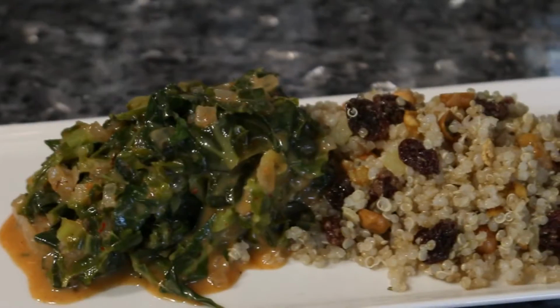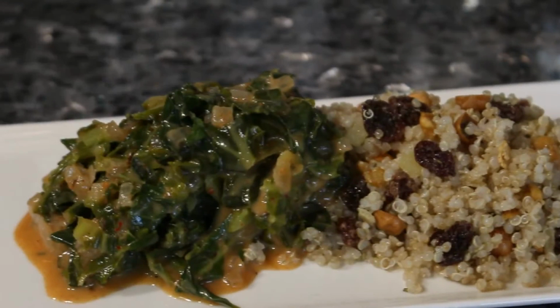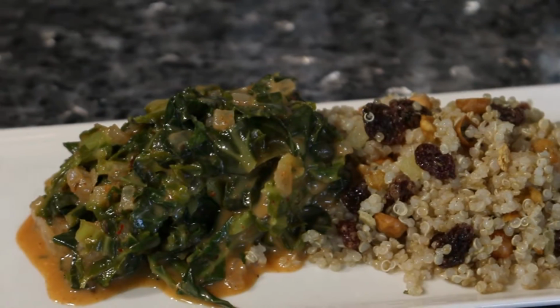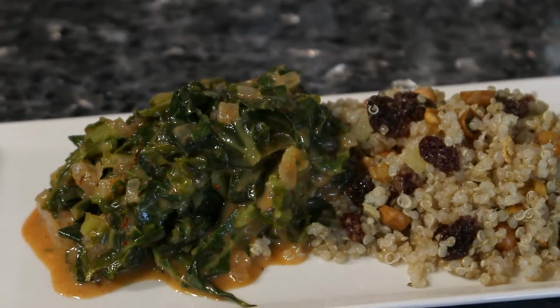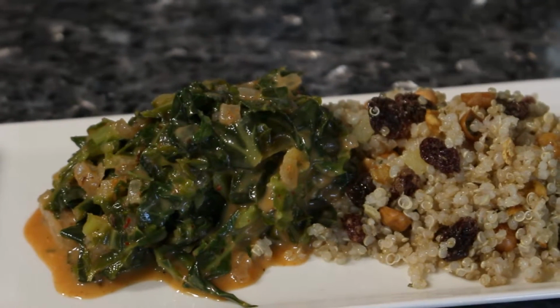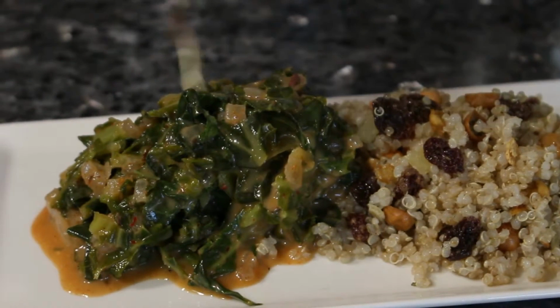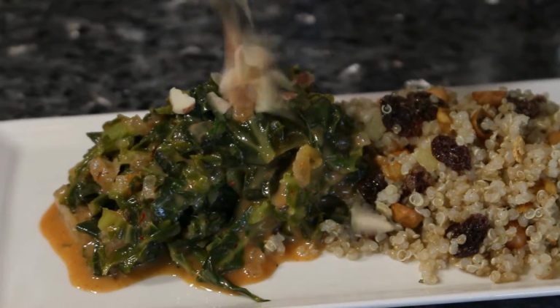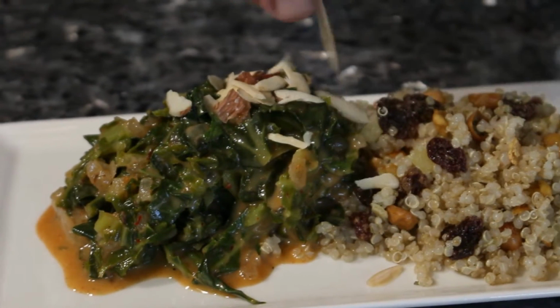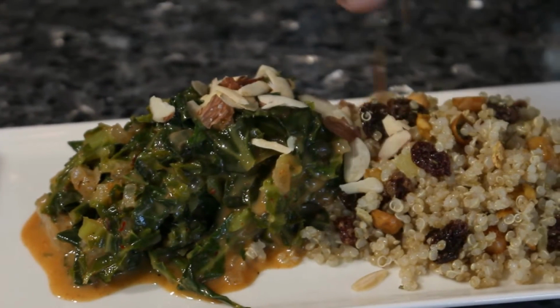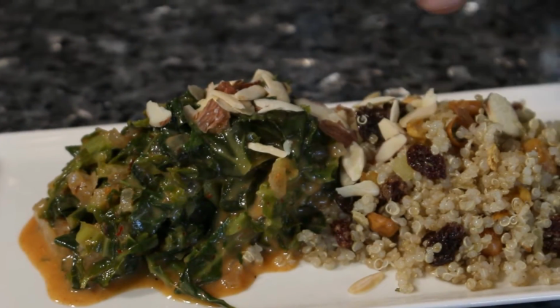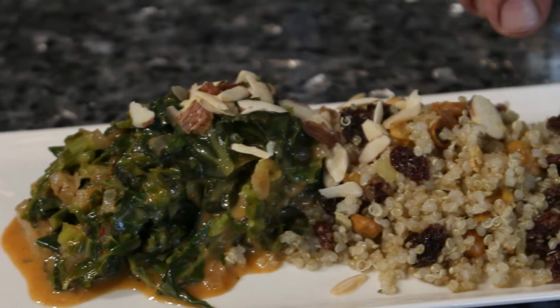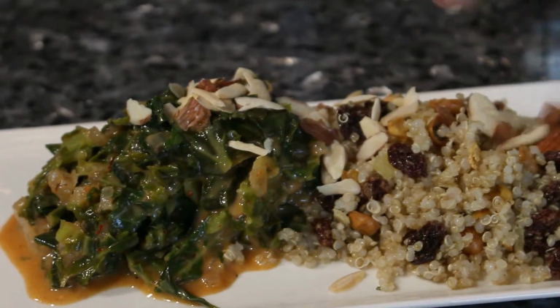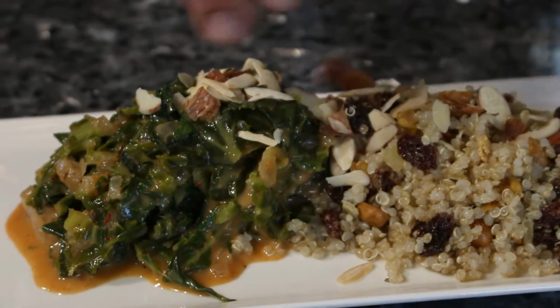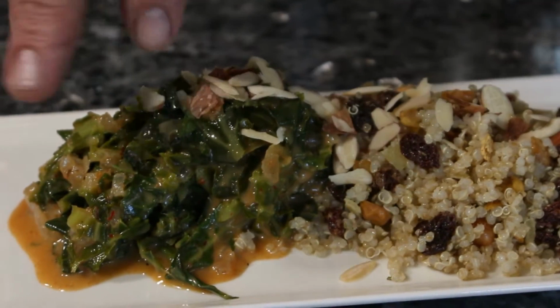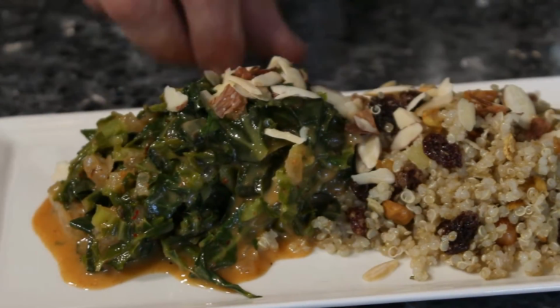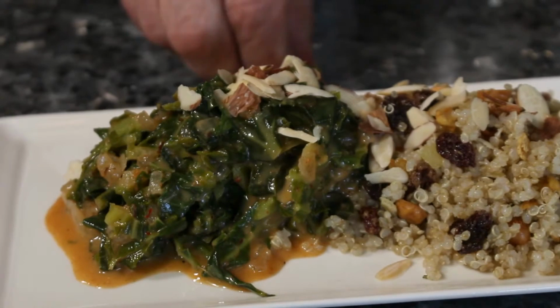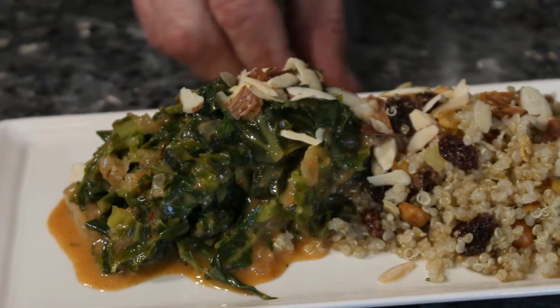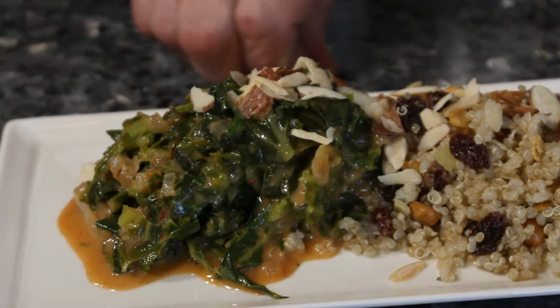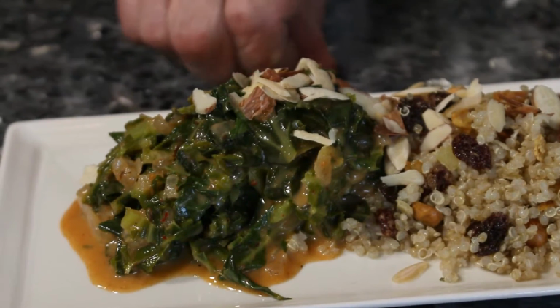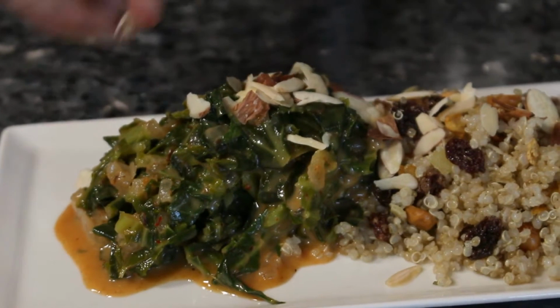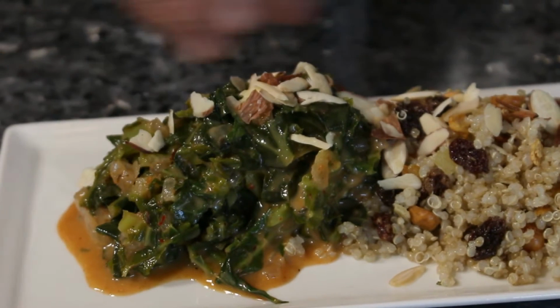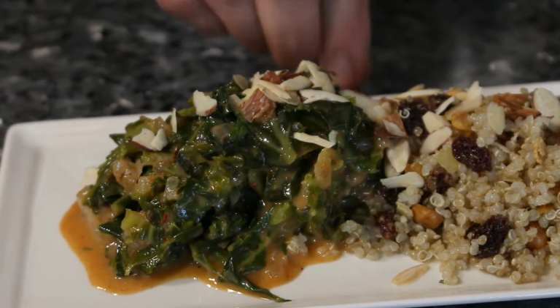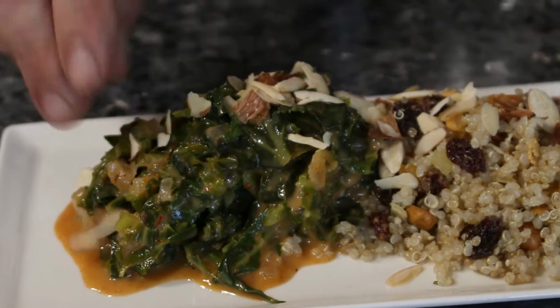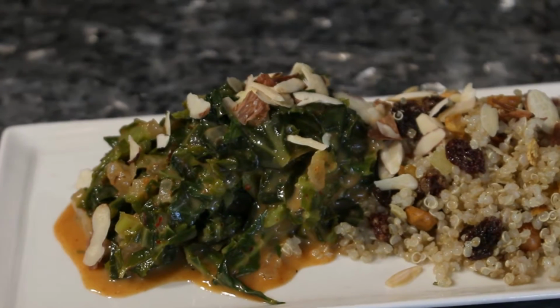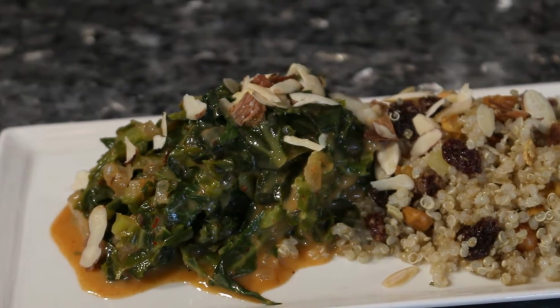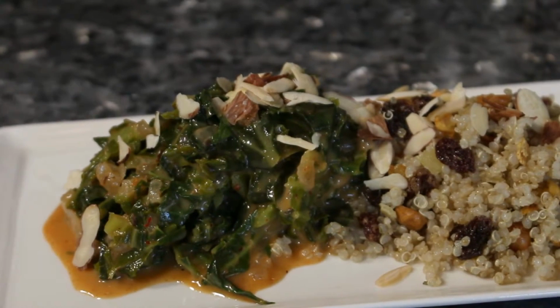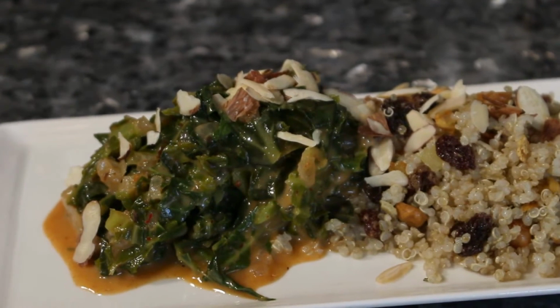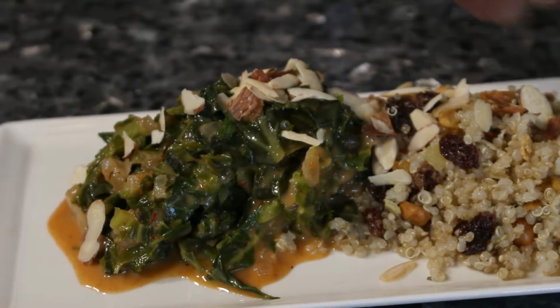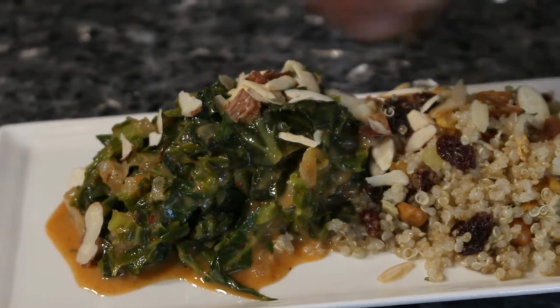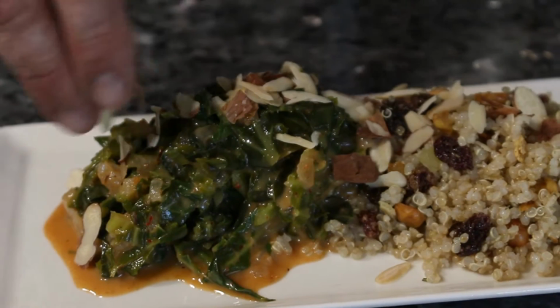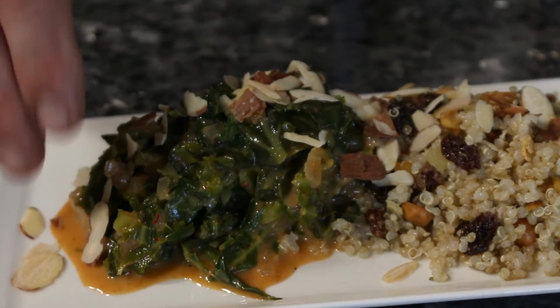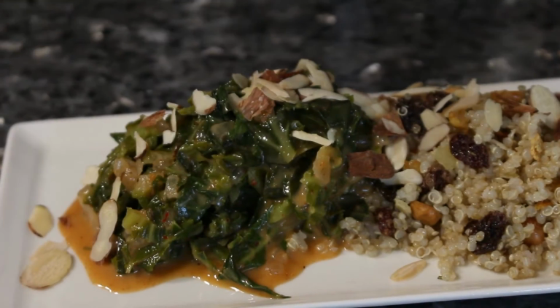To amp up the protein and nutrition, I finish the dish with some toasted sliced almonds. It's really, really delicious.